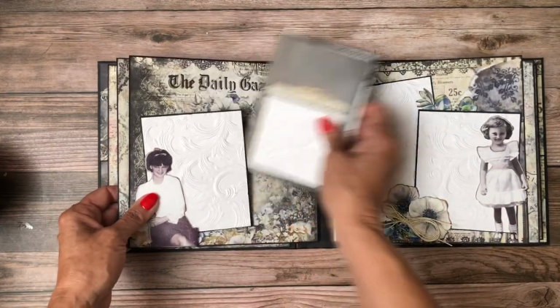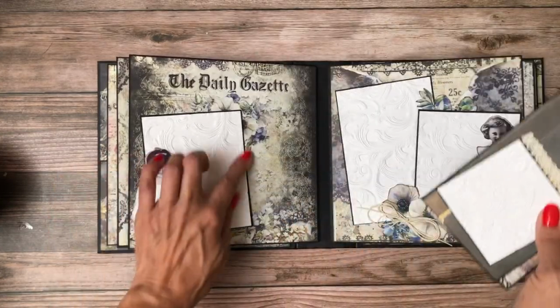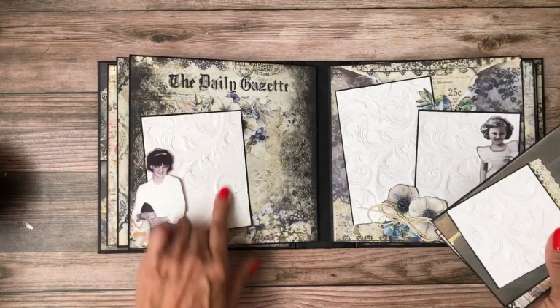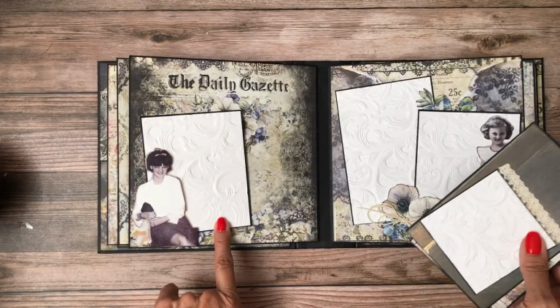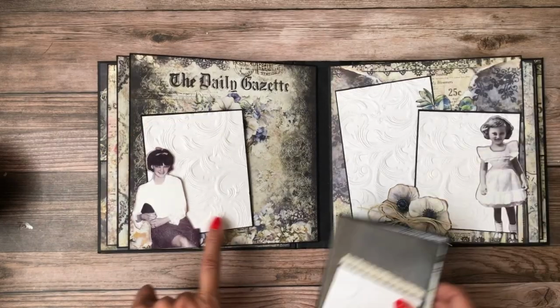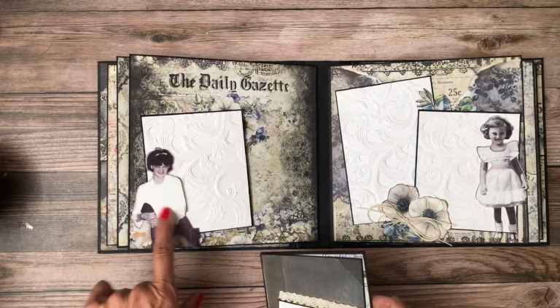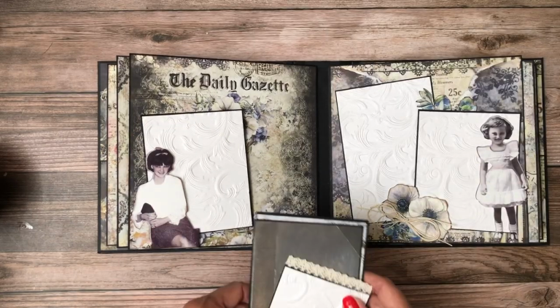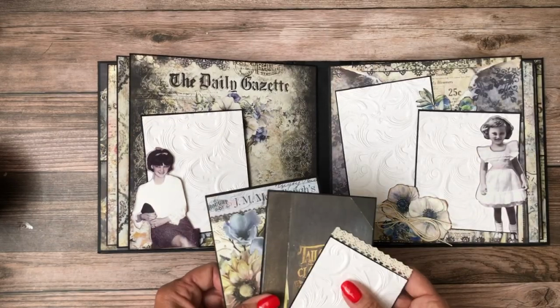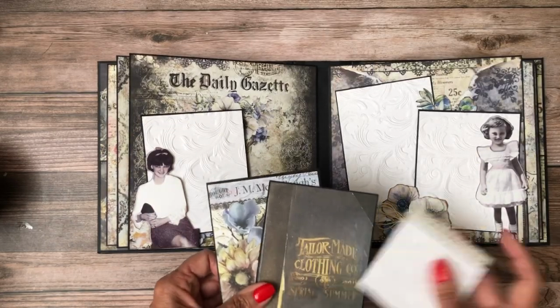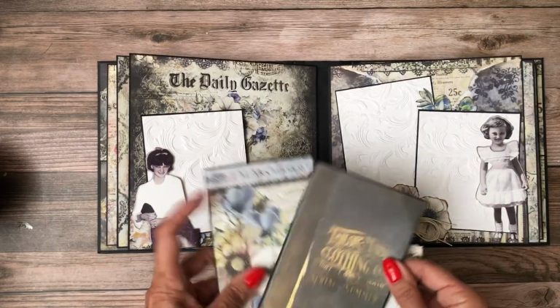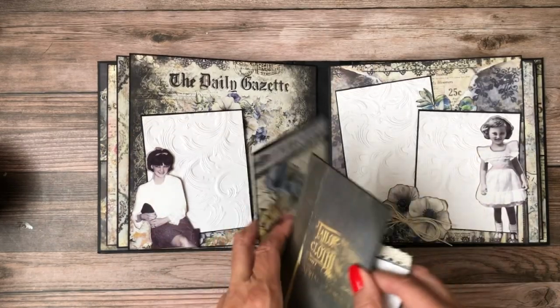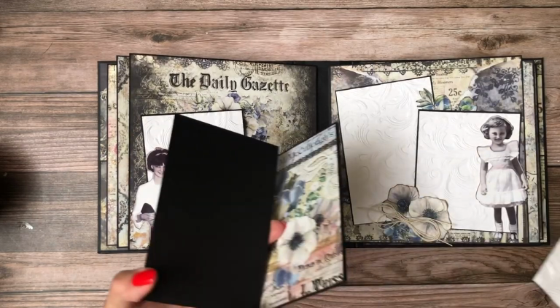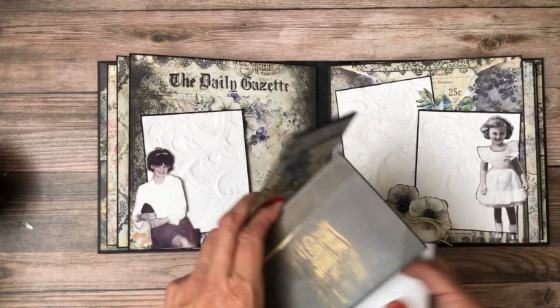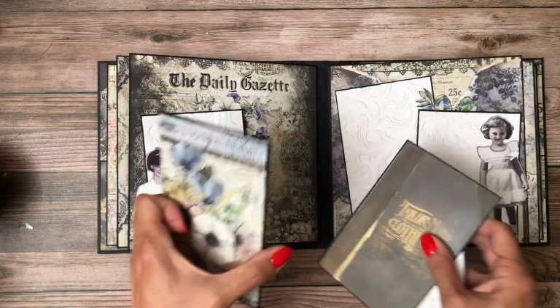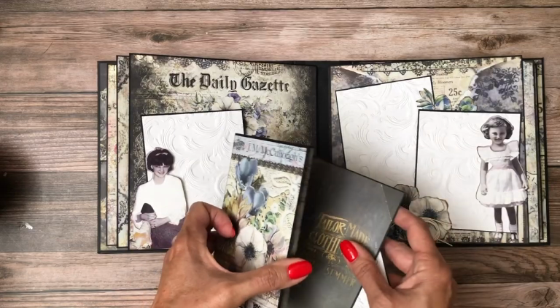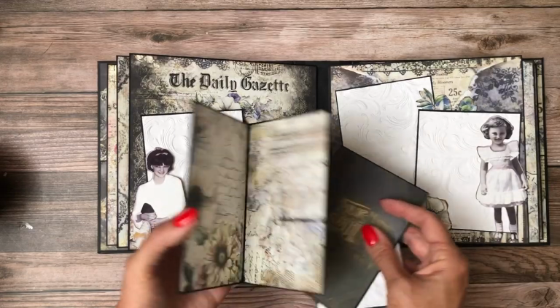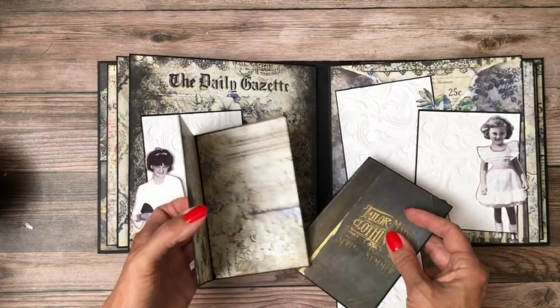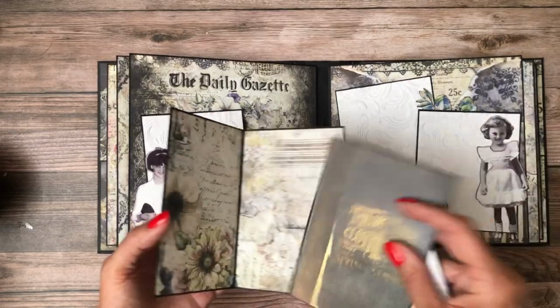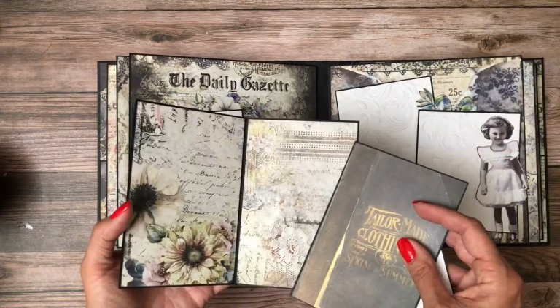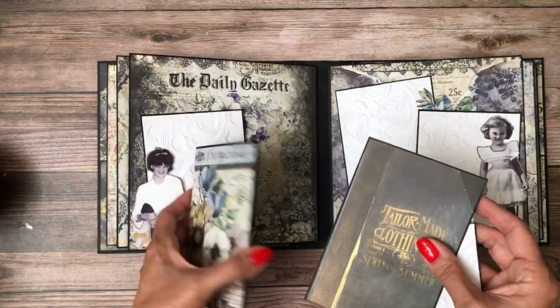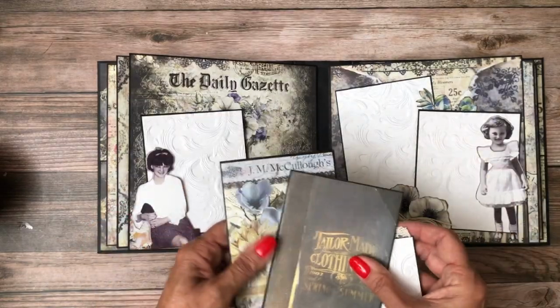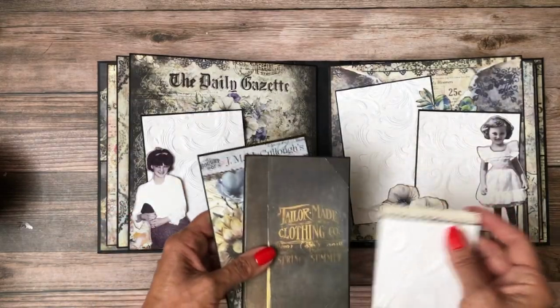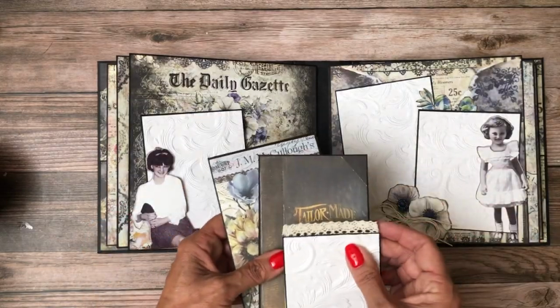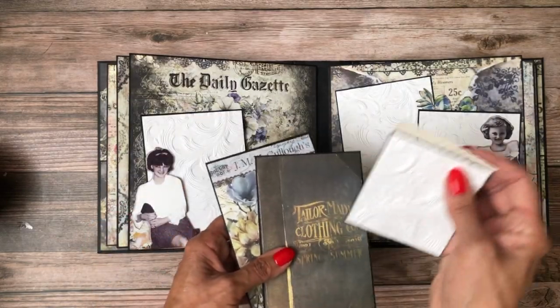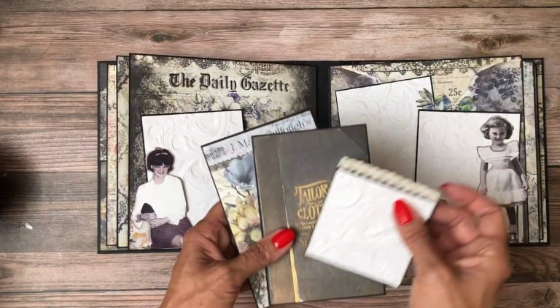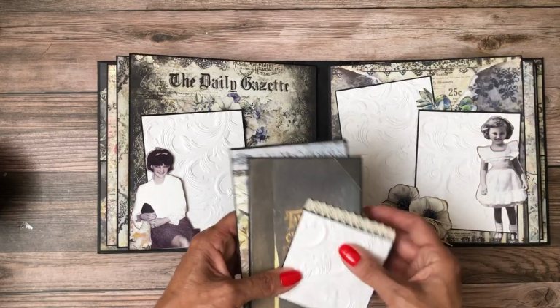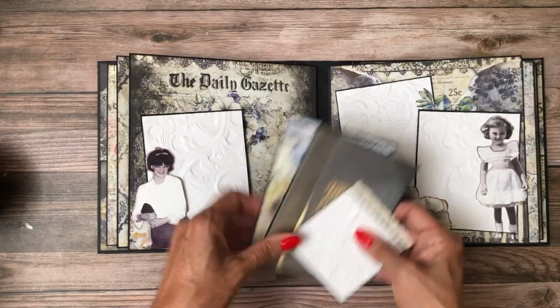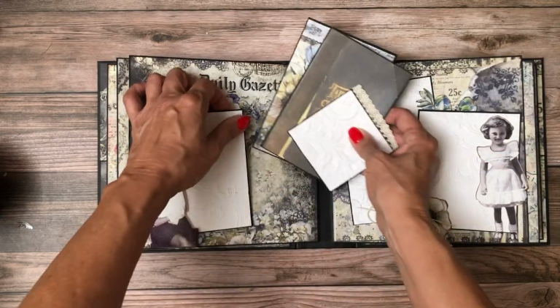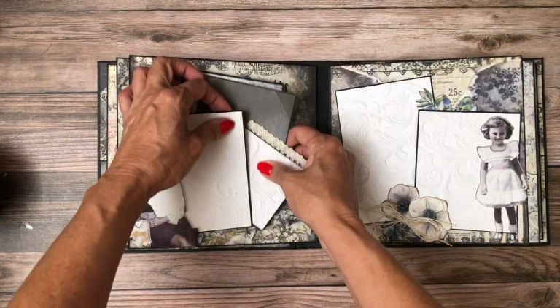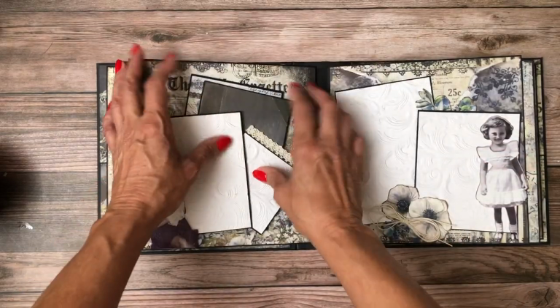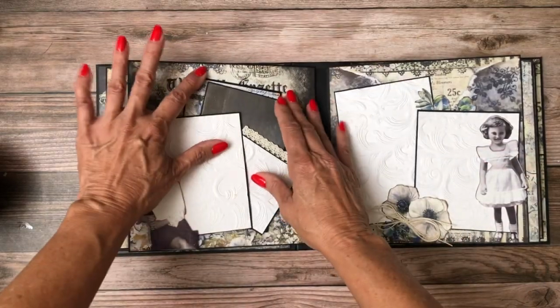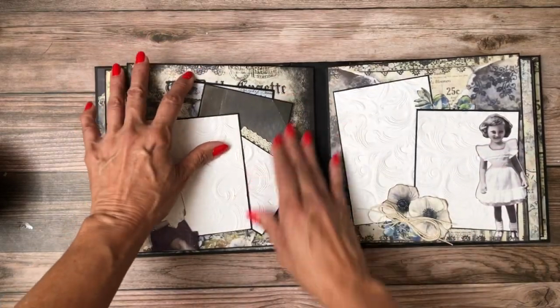I created this one as a tuck spot. Added this lady for interest — I've got a photo mat and then here is a card for additional photos. And then I just added a little piece of trim here to make it kind of interesting.